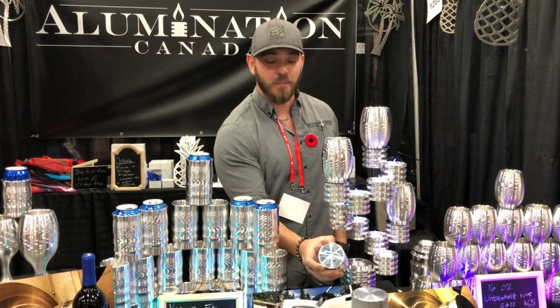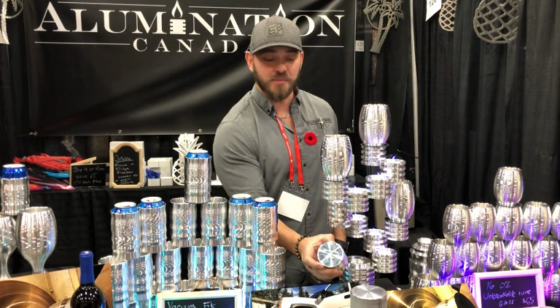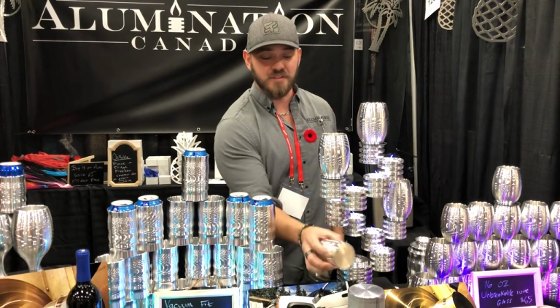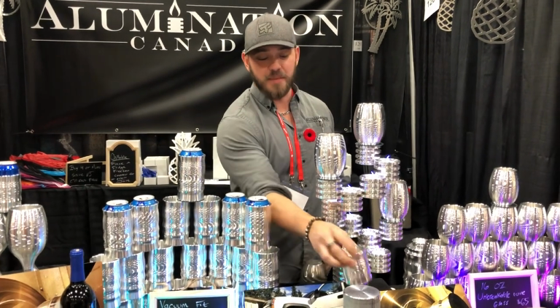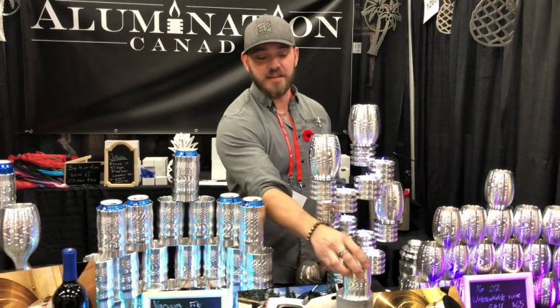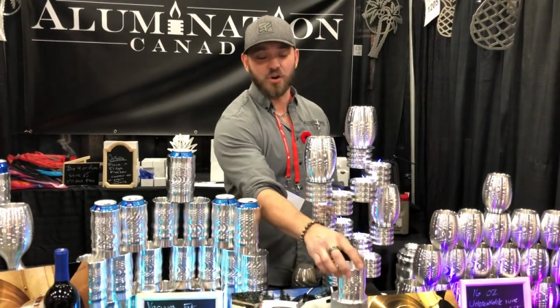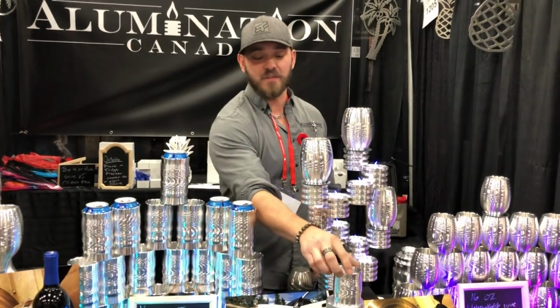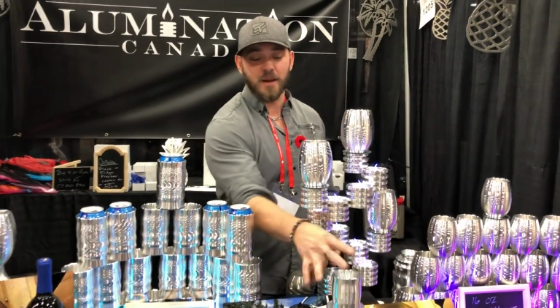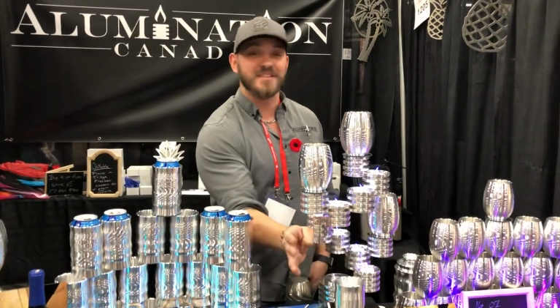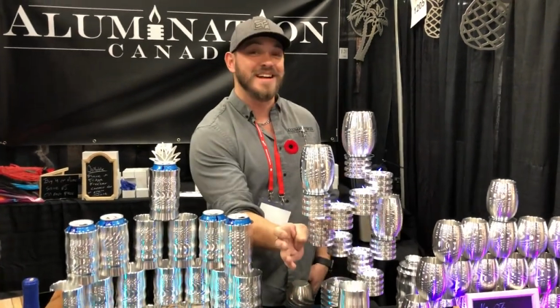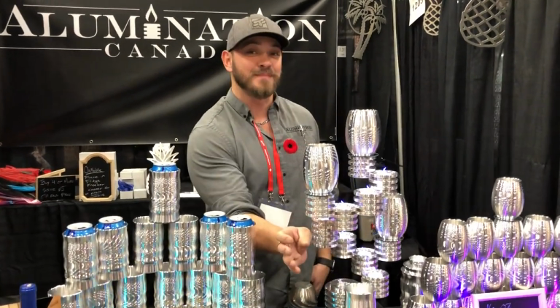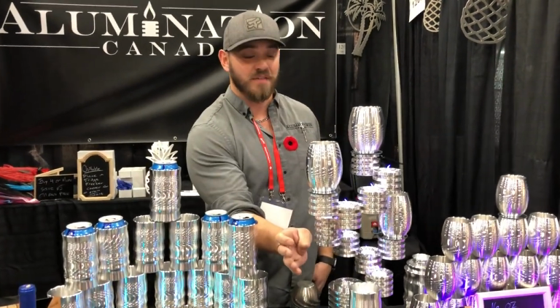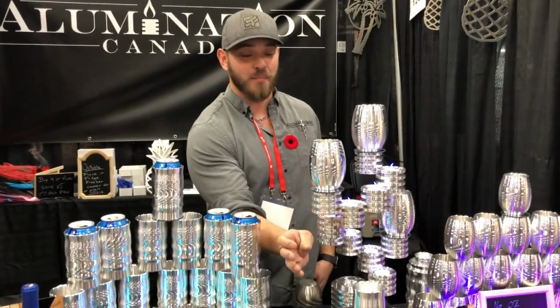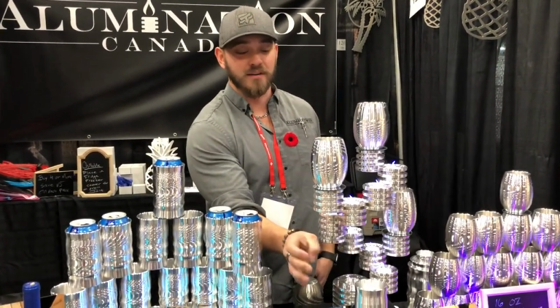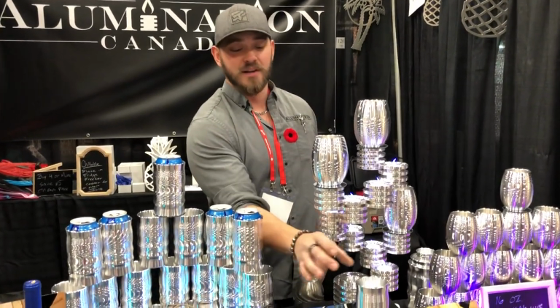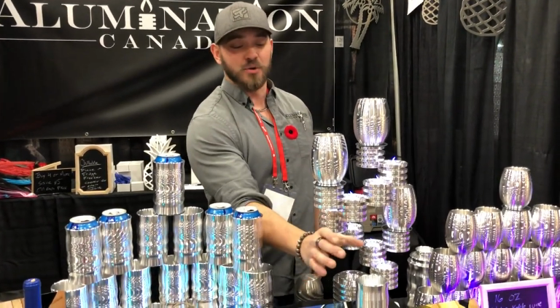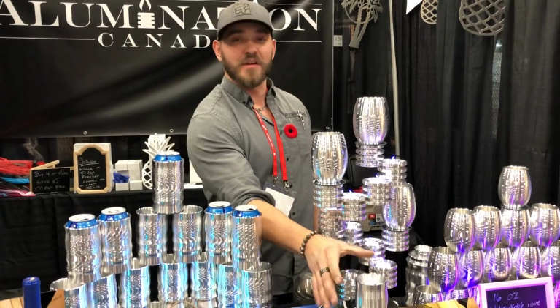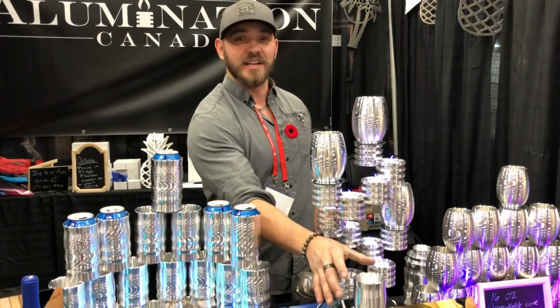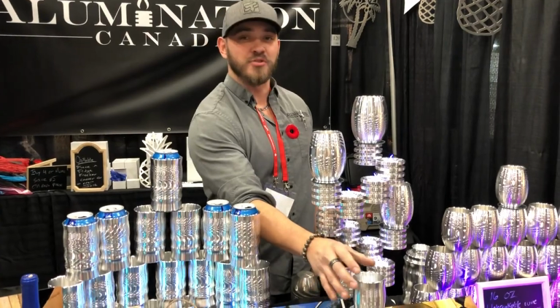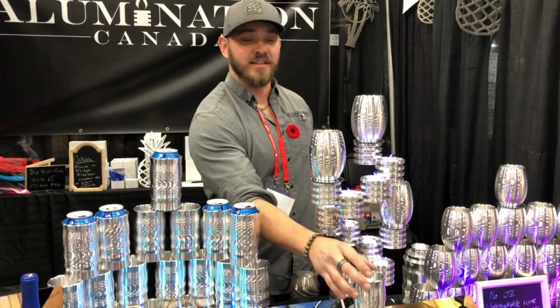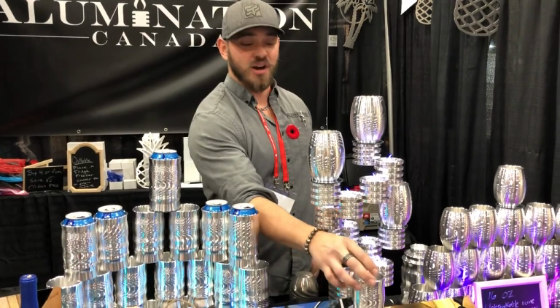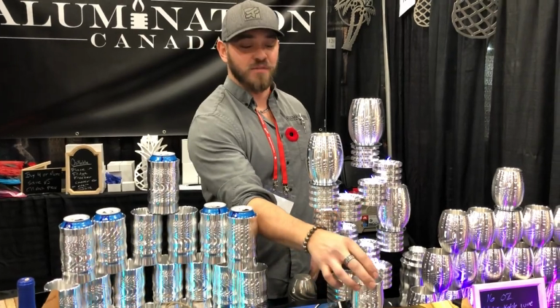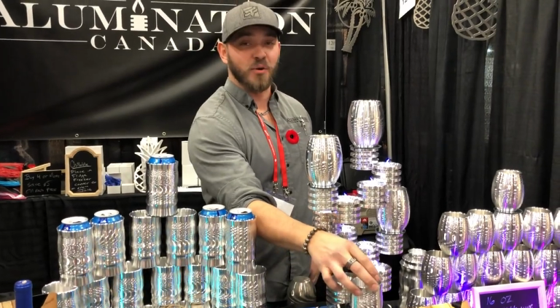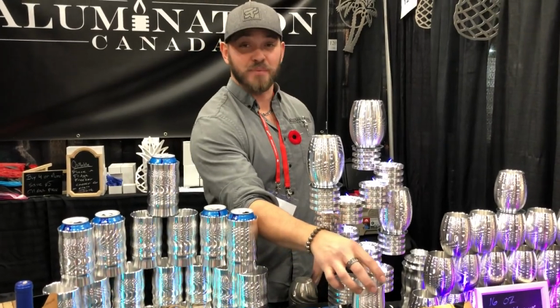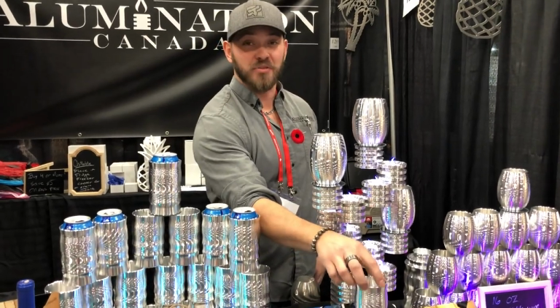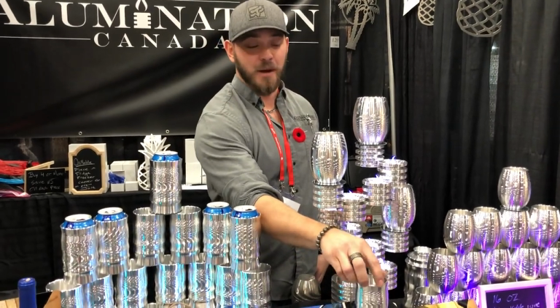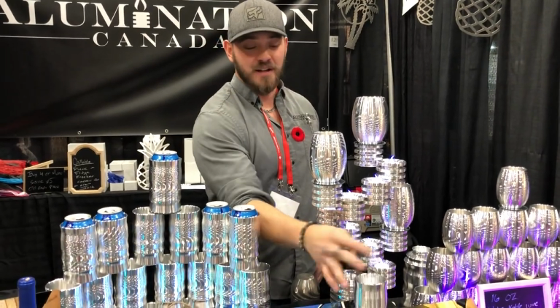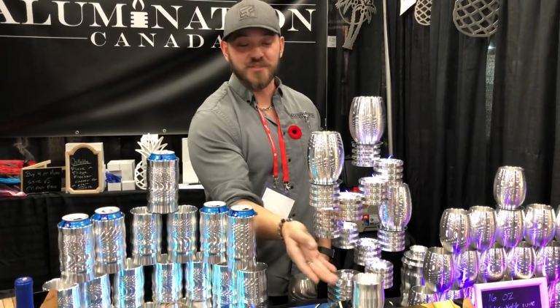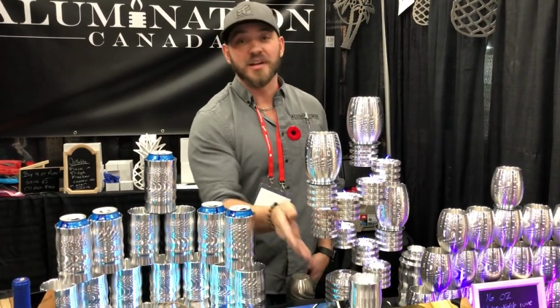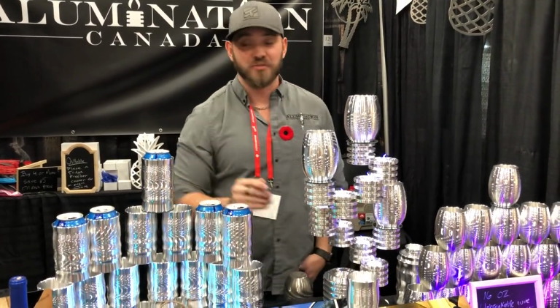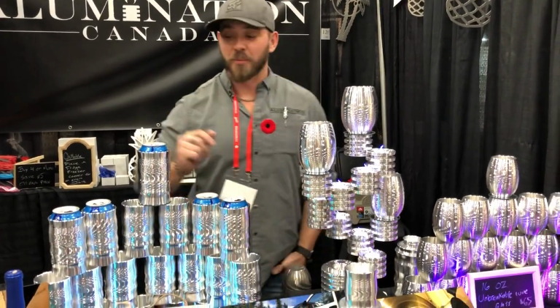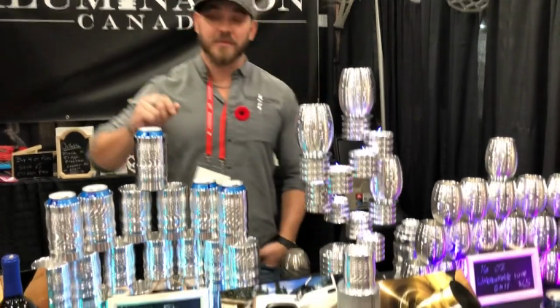On the bottom you'll see the maple leaf. All the cups are designed to spin off that point. Have you ever seen anyone drinking scotch? They're always playing with their cup. This way you can do it for a purpose.